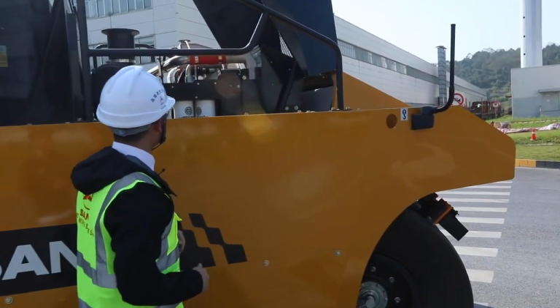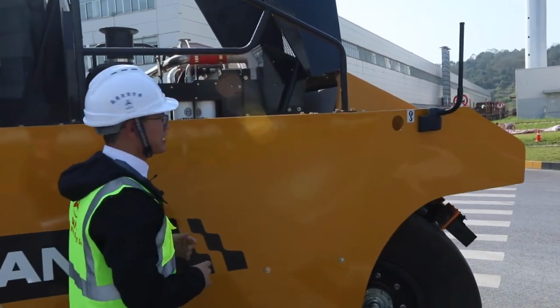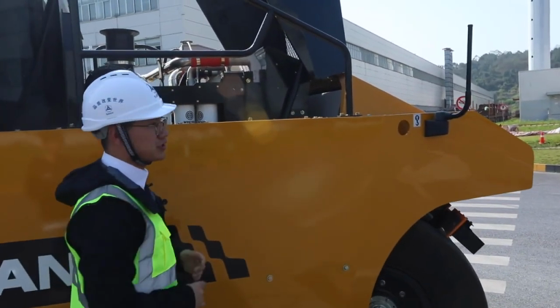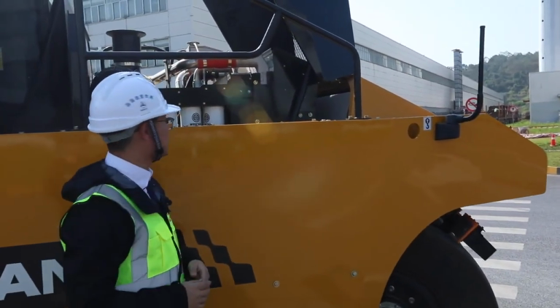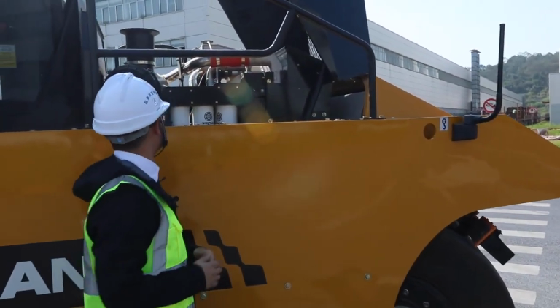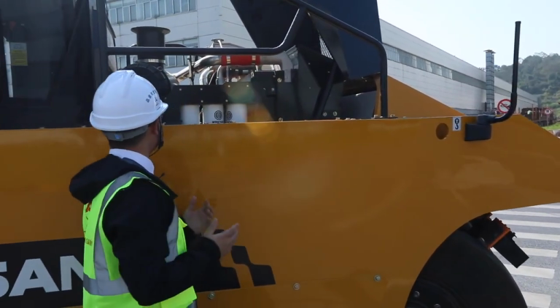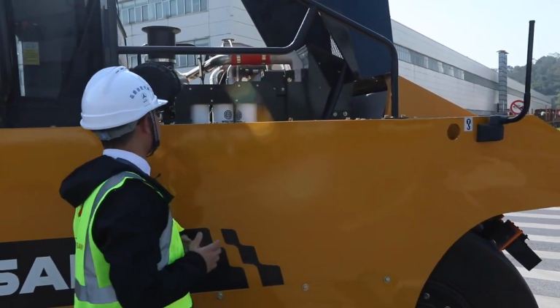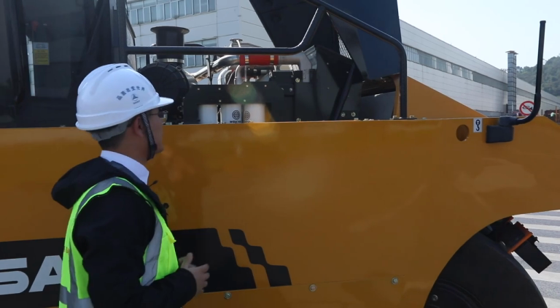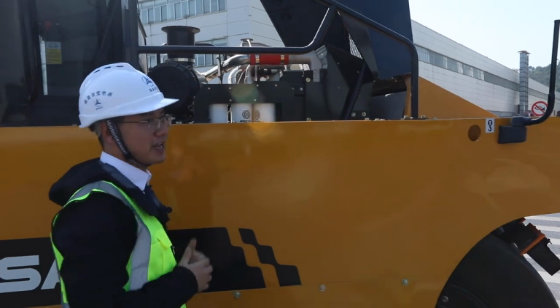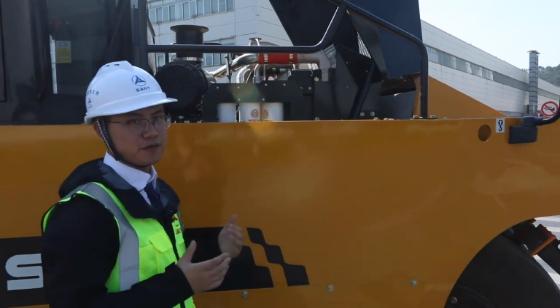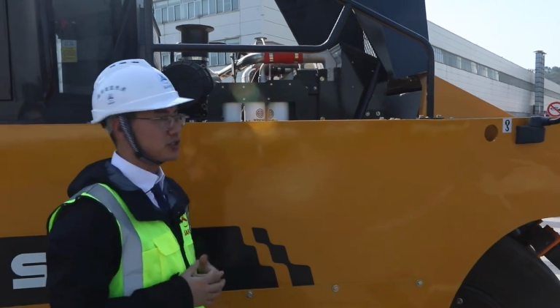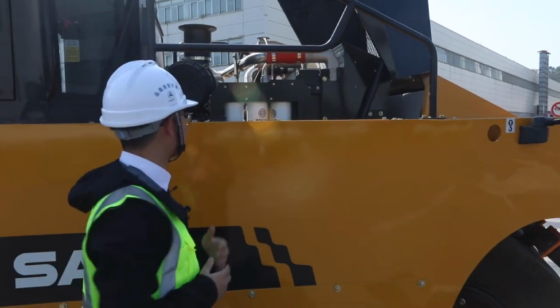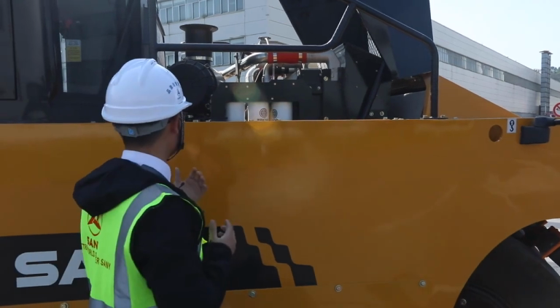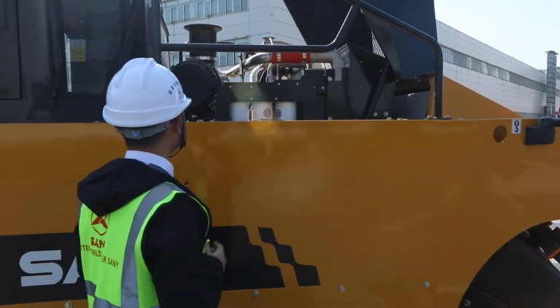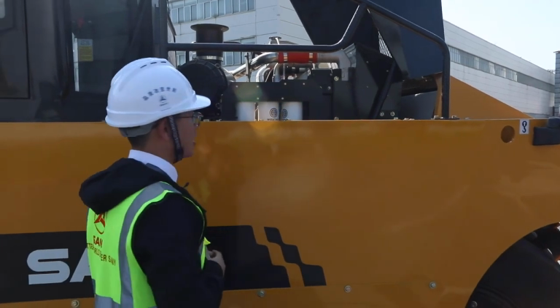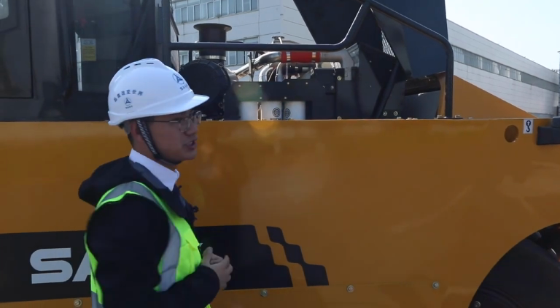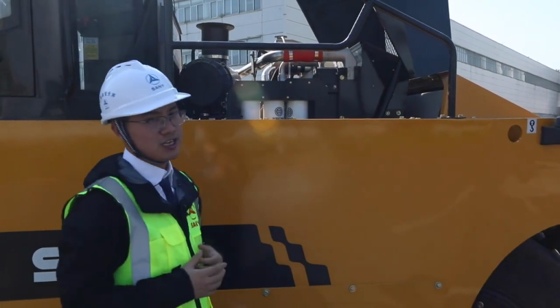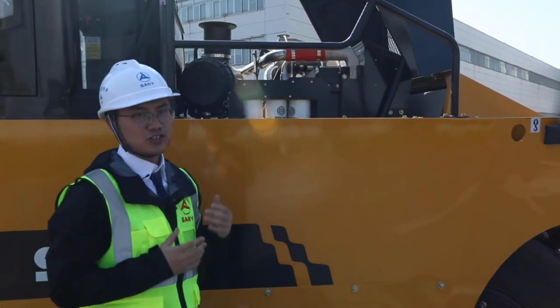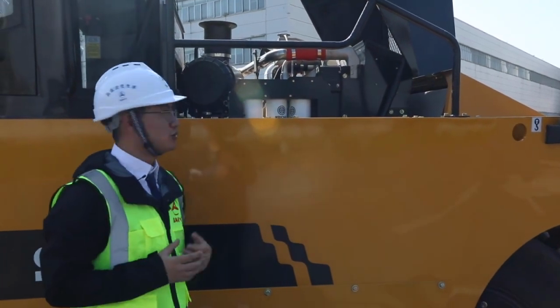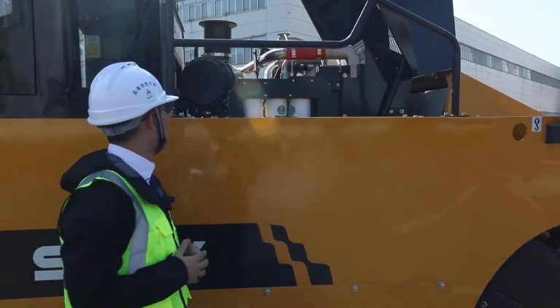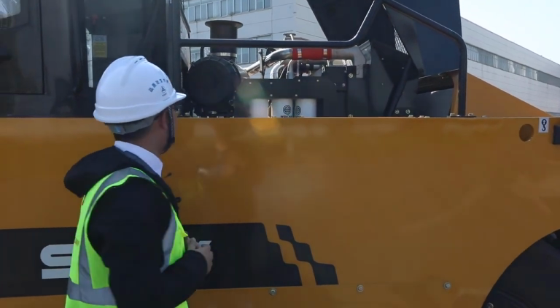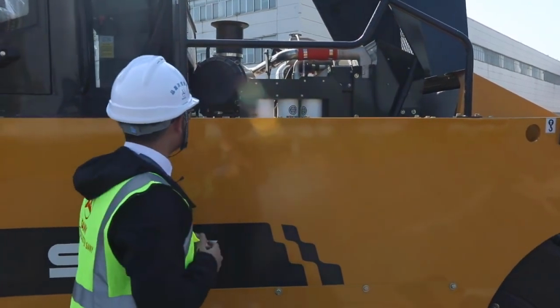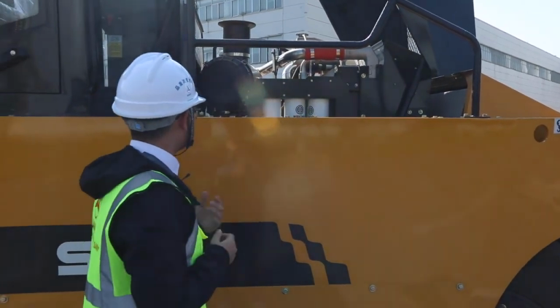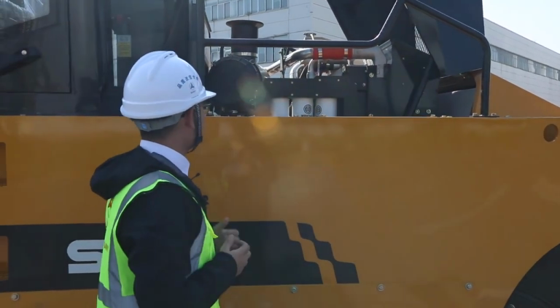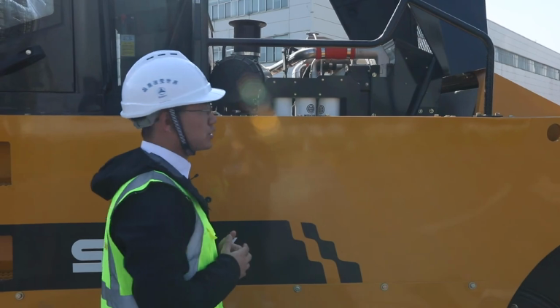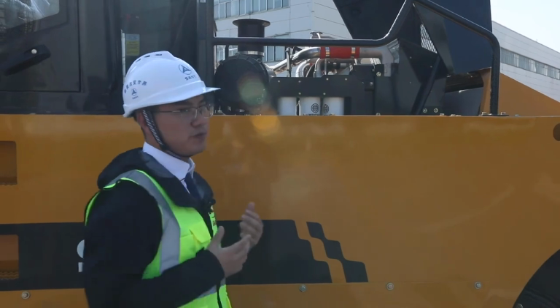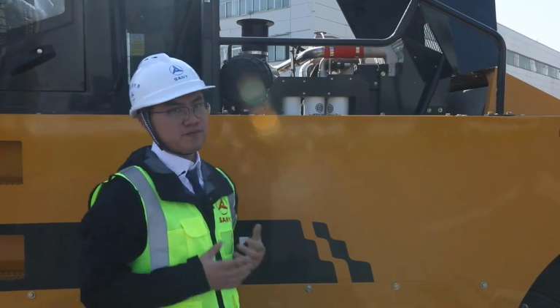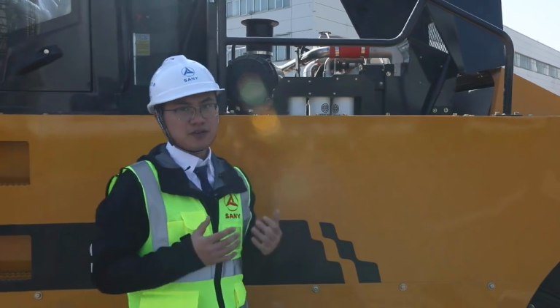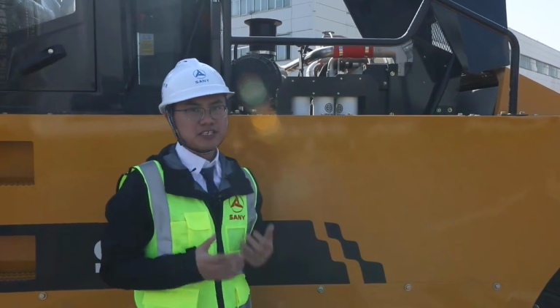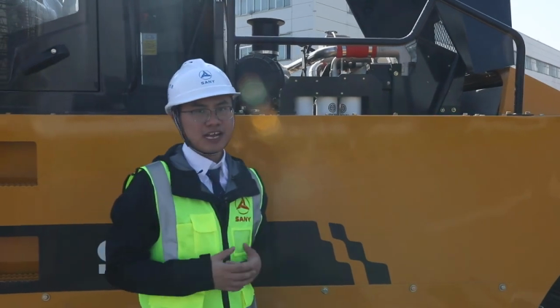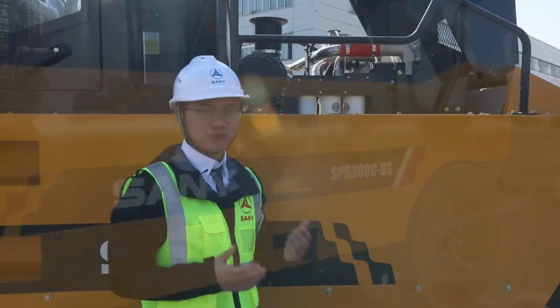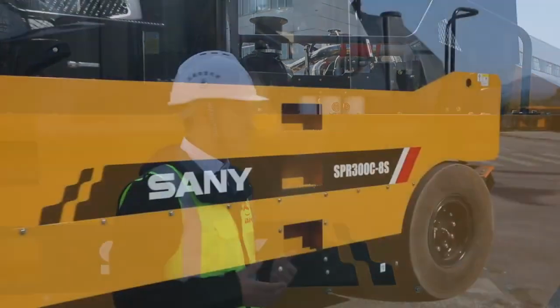From here you can see the fuel filter and air filter are easy to access, so maintenance will be very easy and quick.